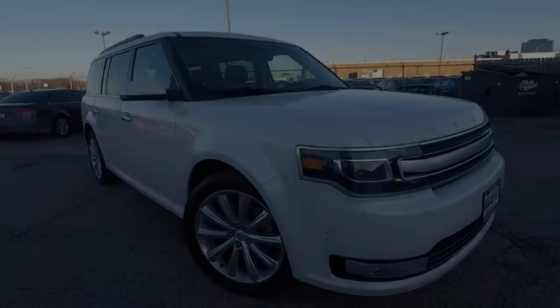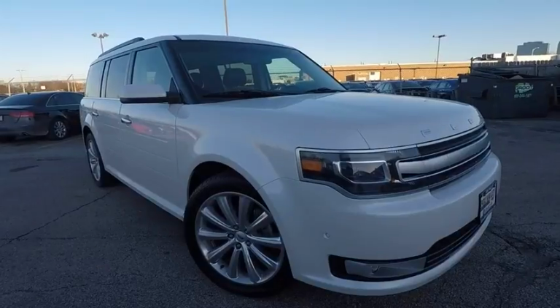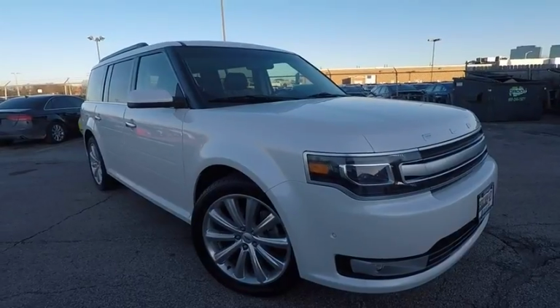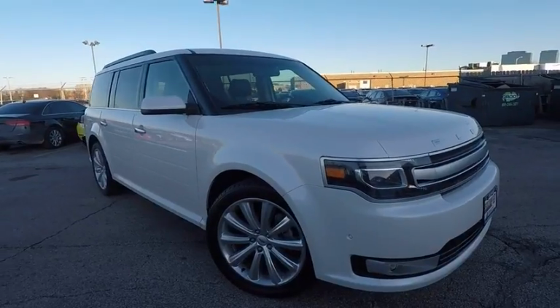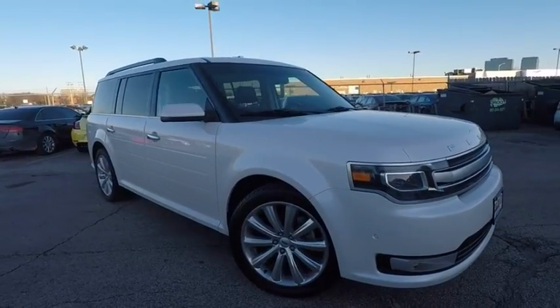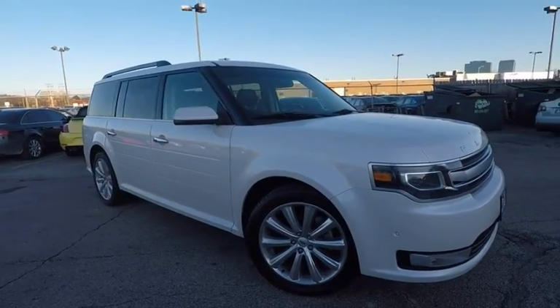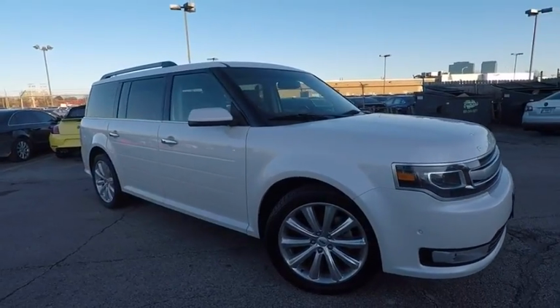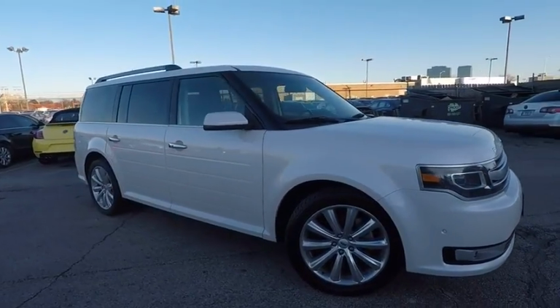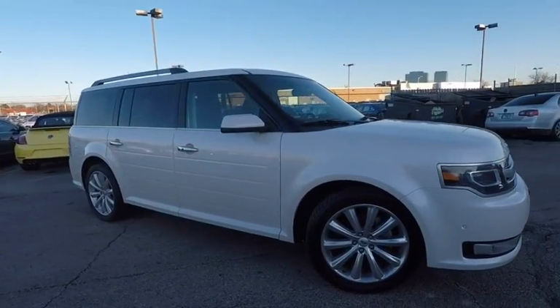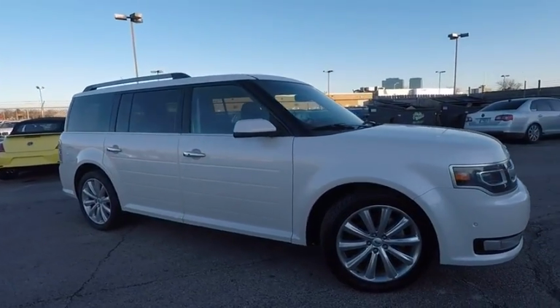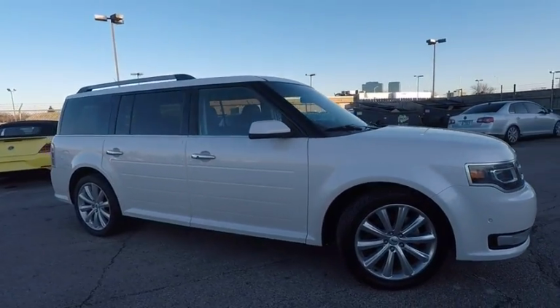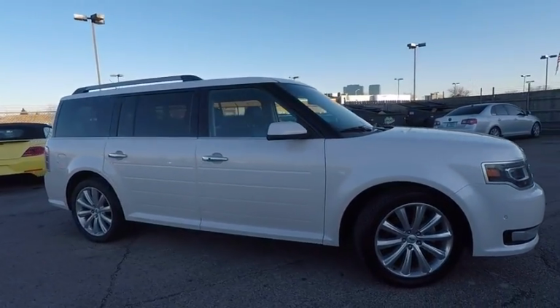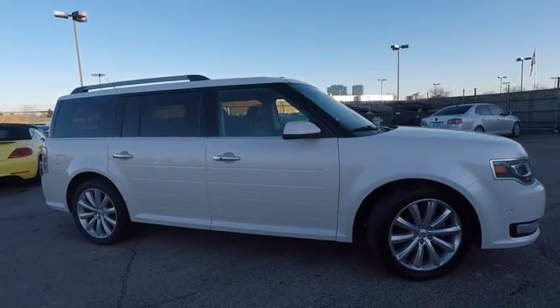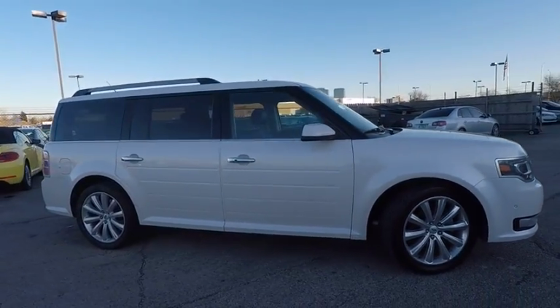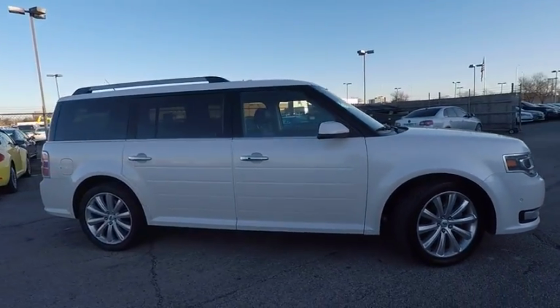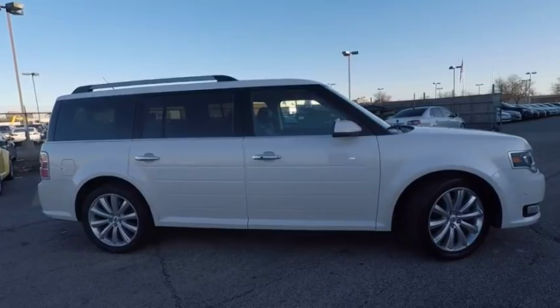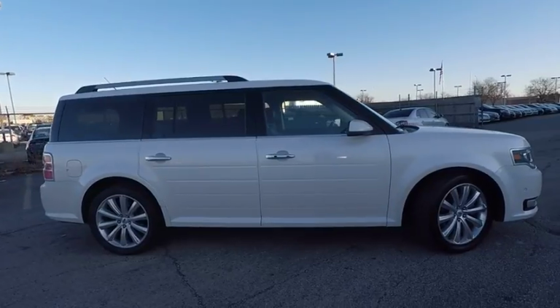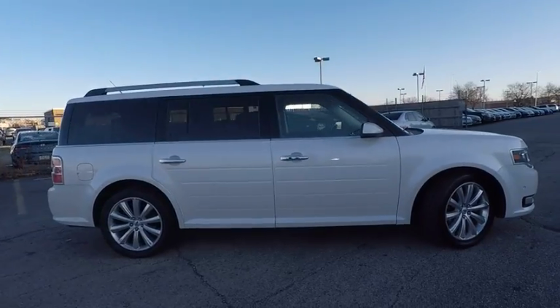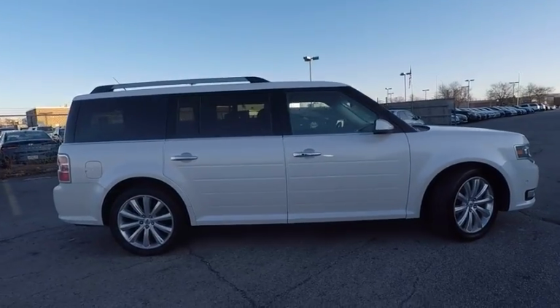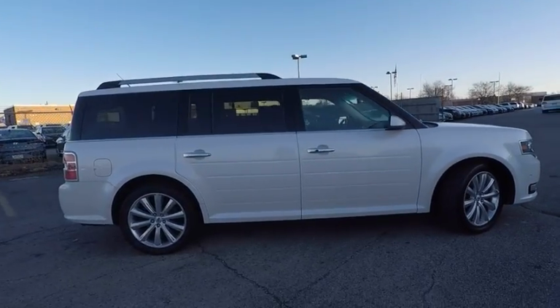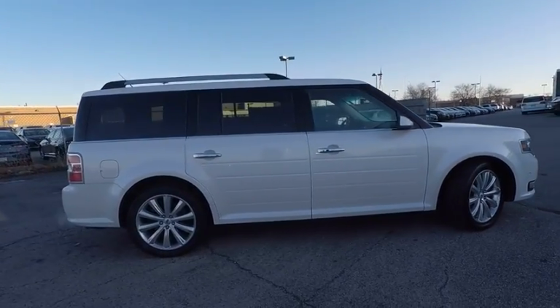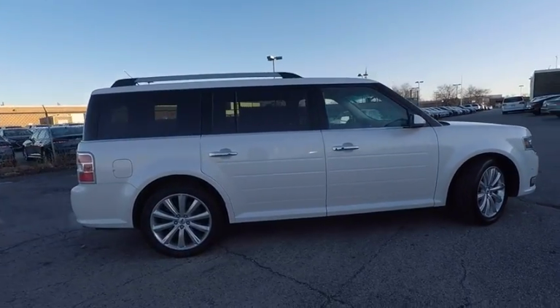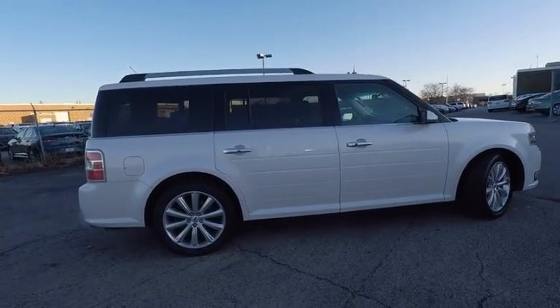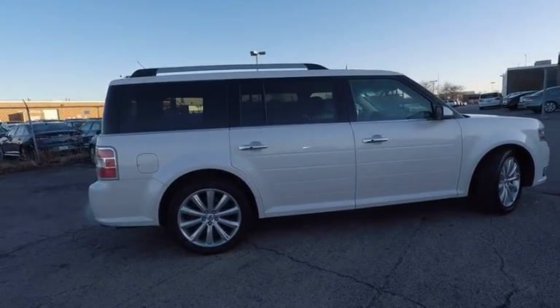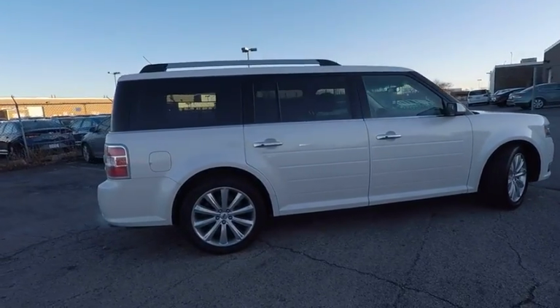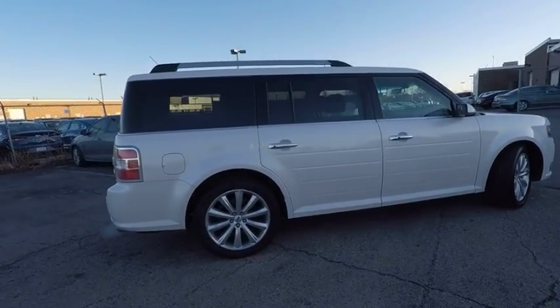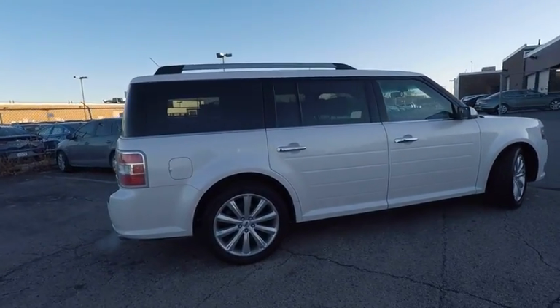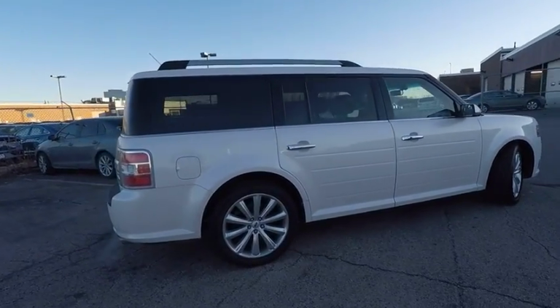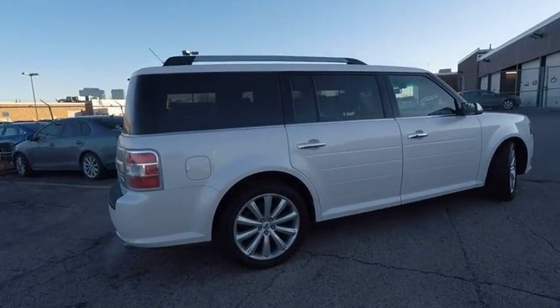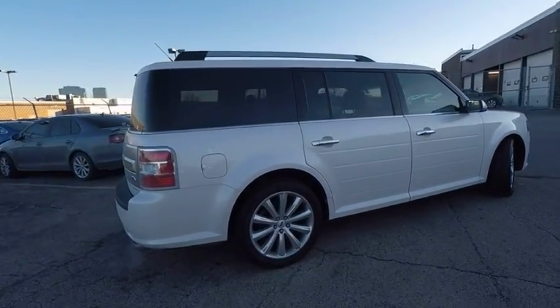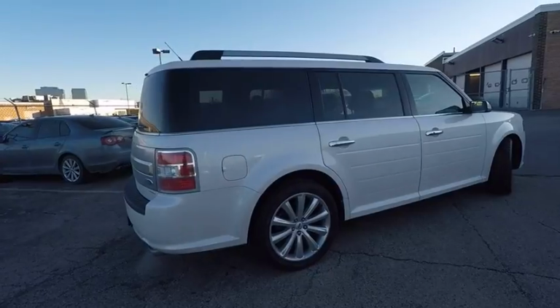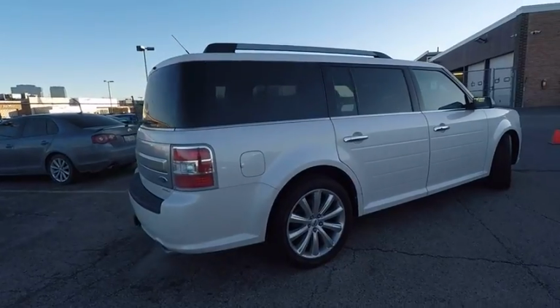The 2014 Lexus isn't just exciting to look at, it's exciting to drive. It hunkers down, puts a limit on lean, and is priced below $30,000.